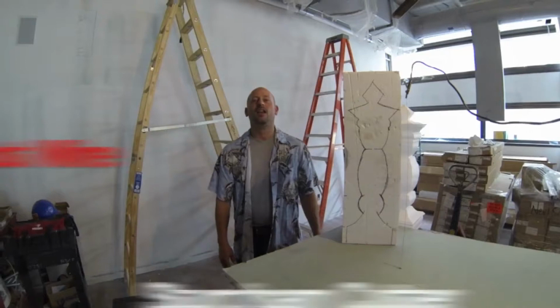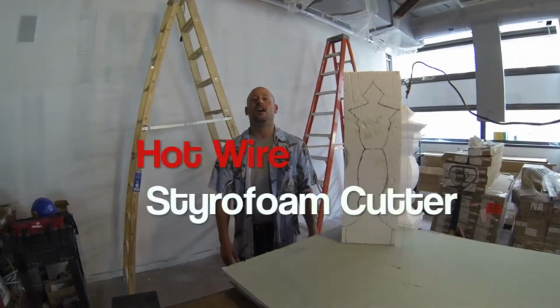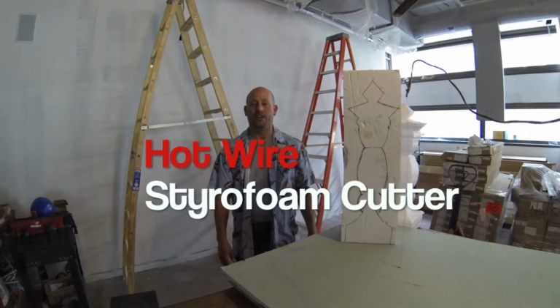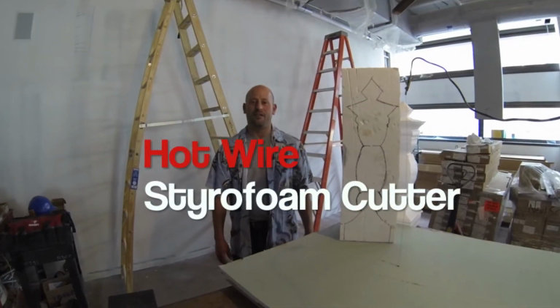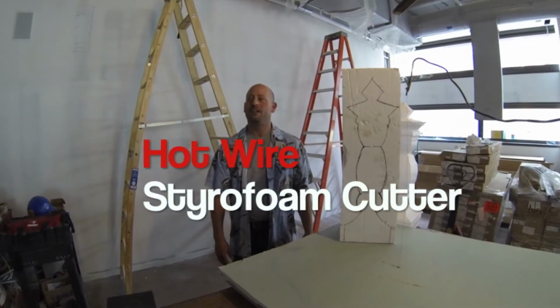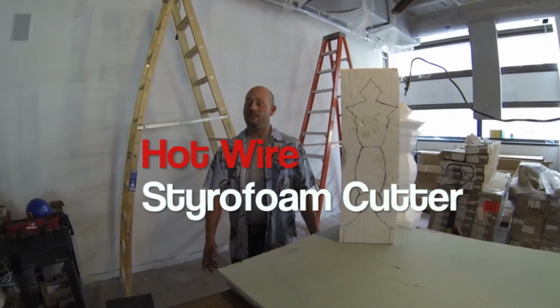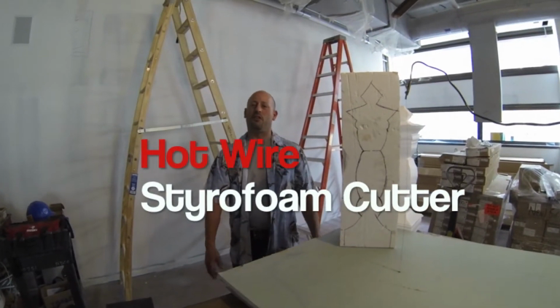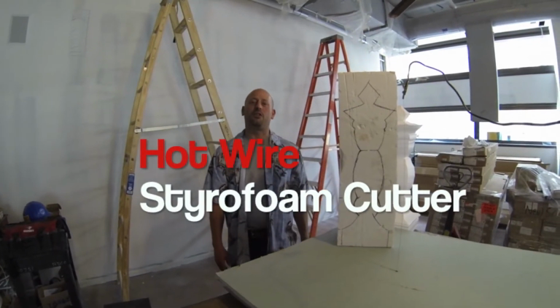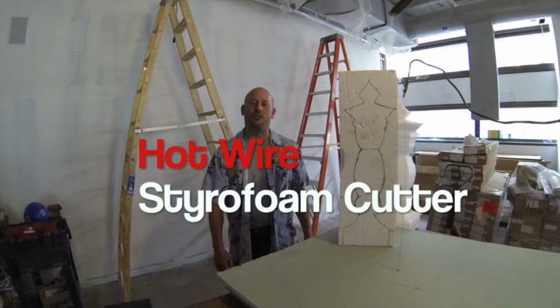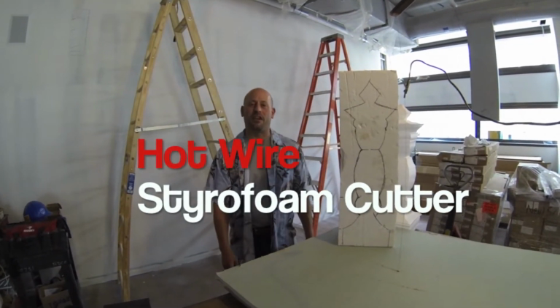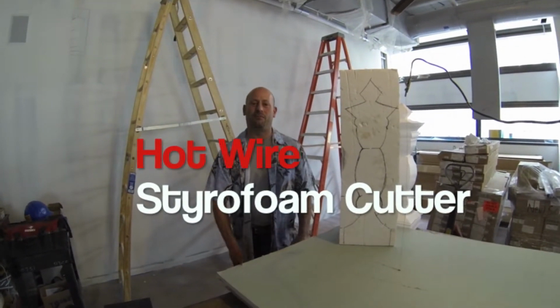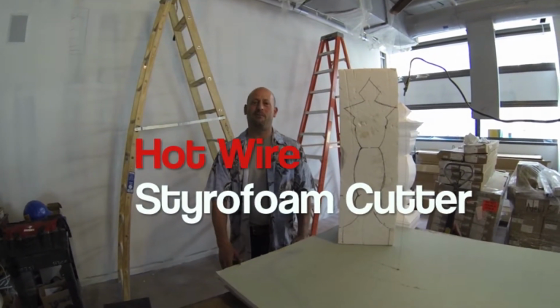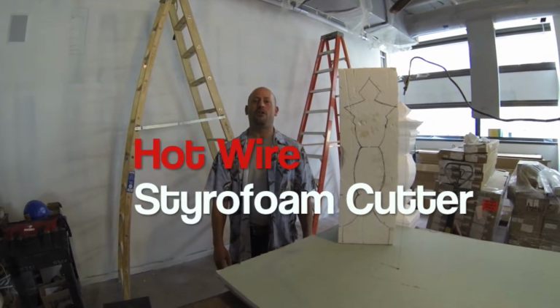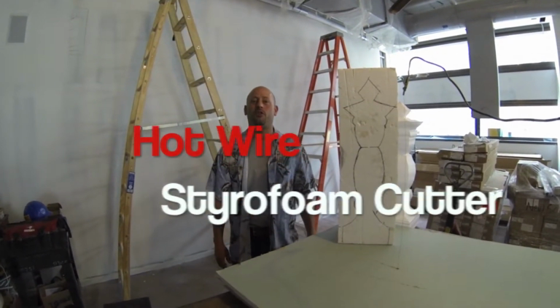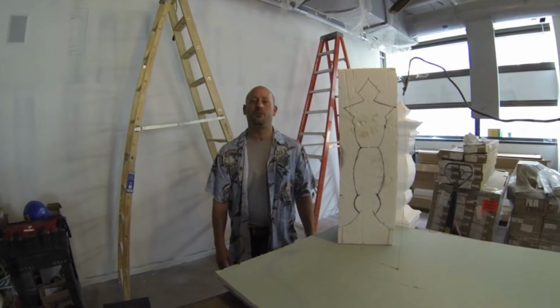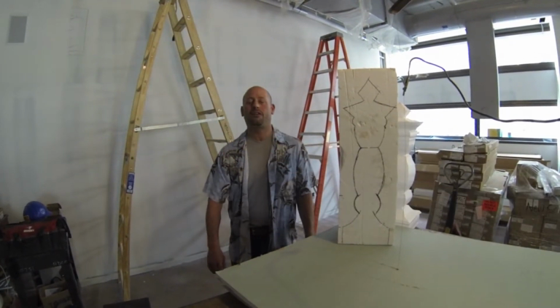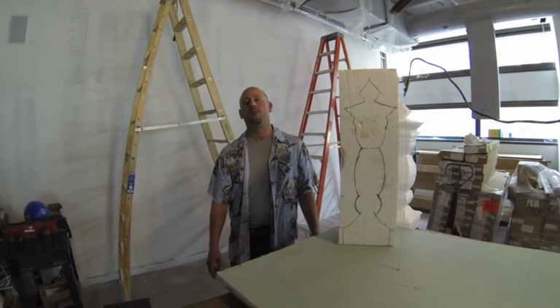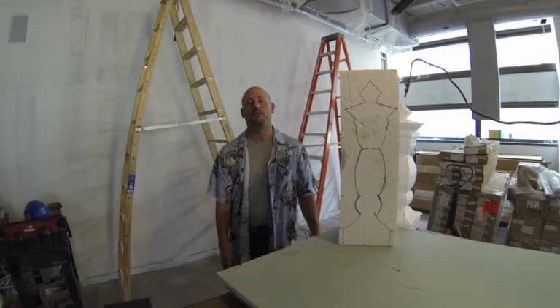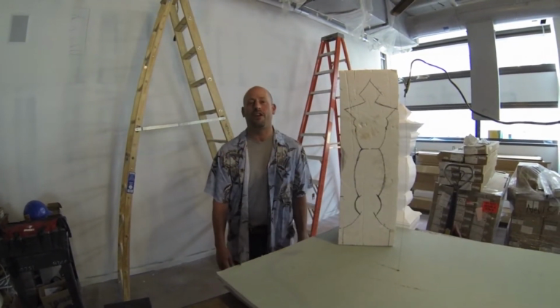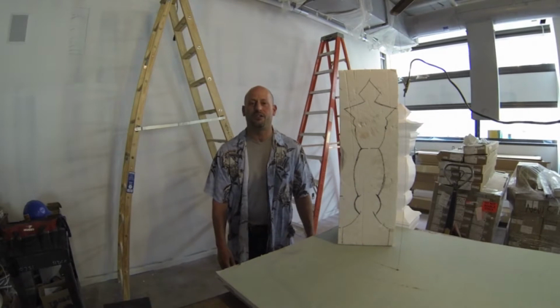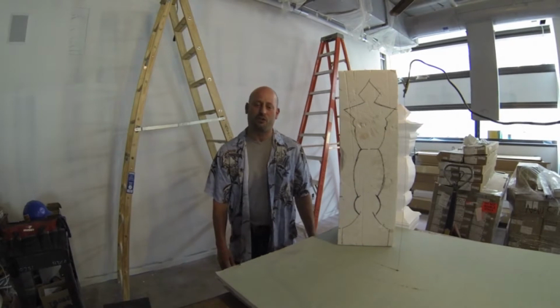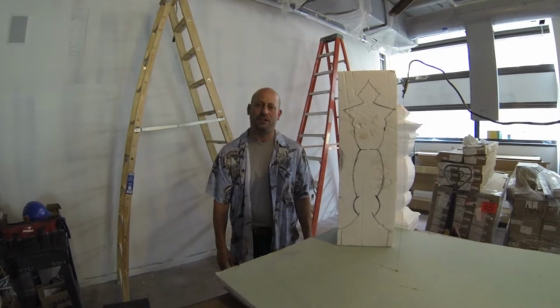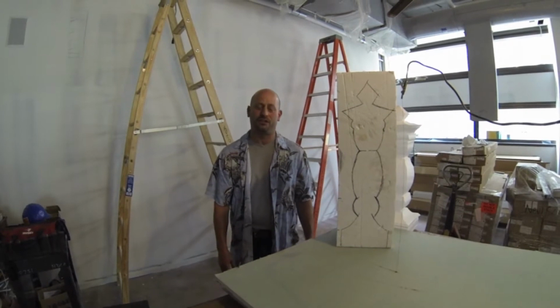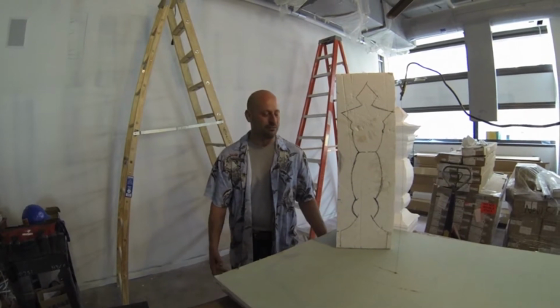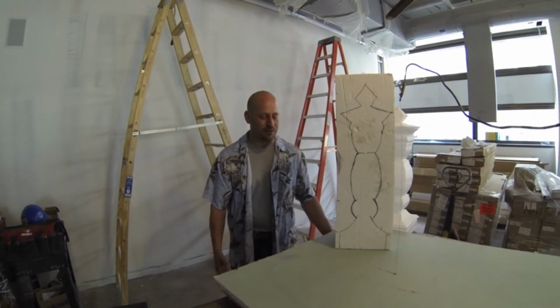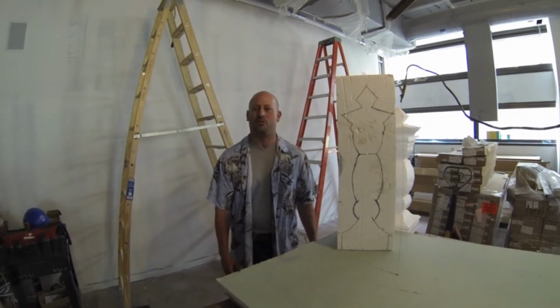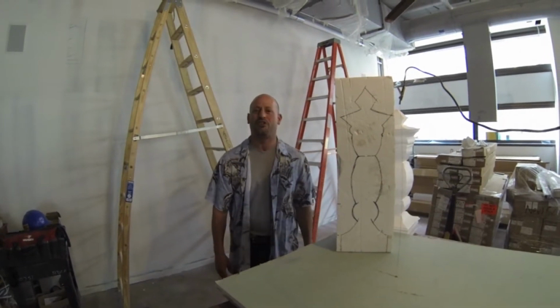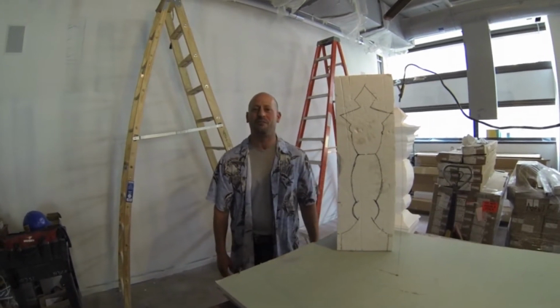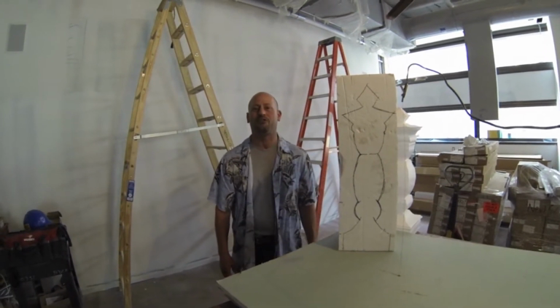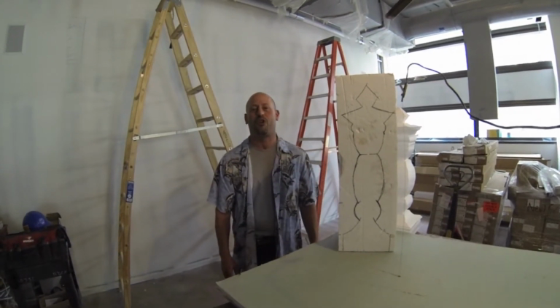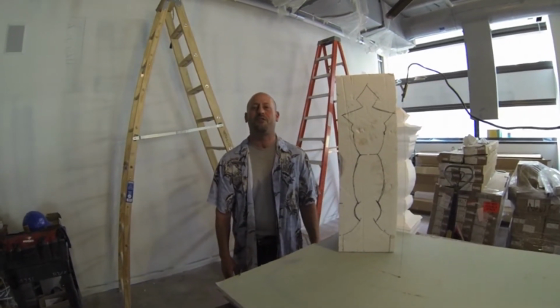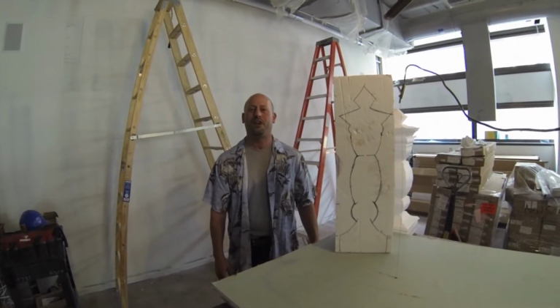How you doing everybody? First off I want to start off by giving props to all you YouTubers out there with all of your ideas and your creations. You give inspiration to everybody else to try different things.